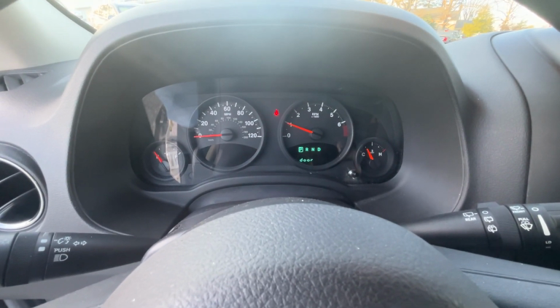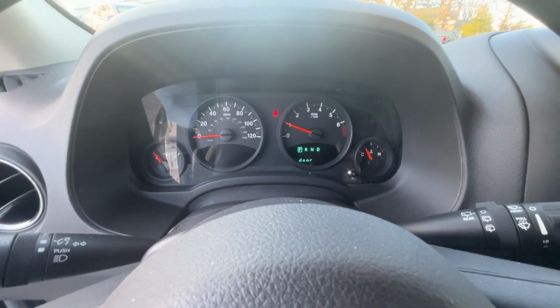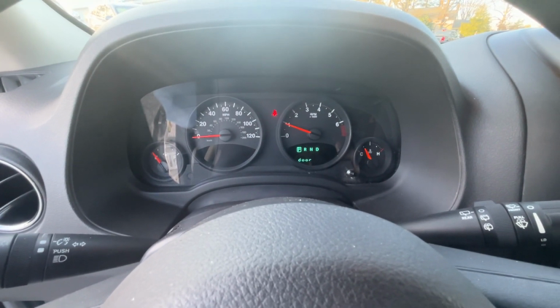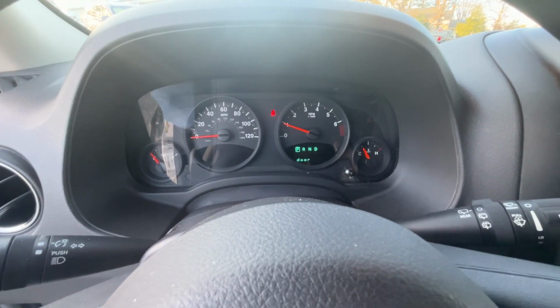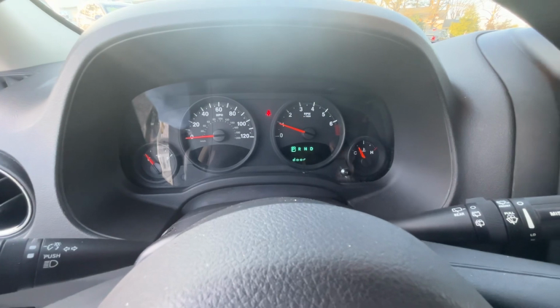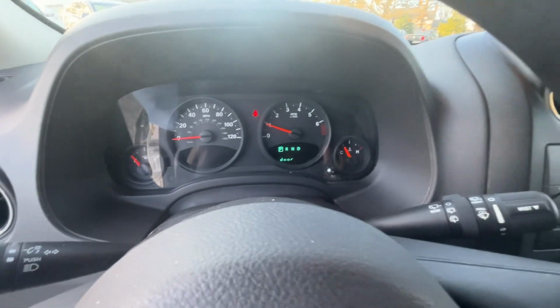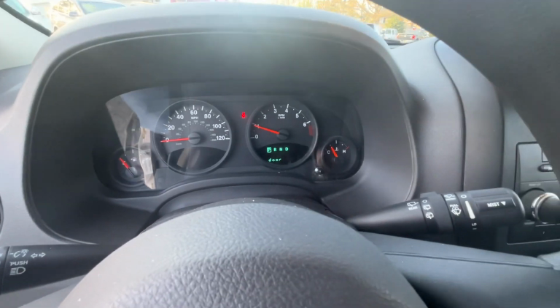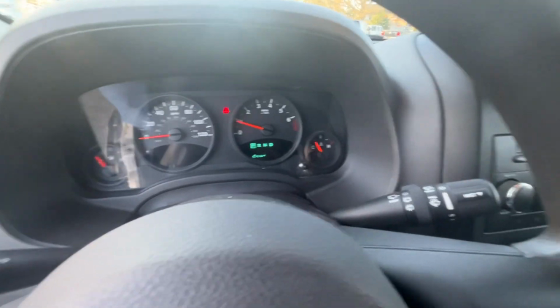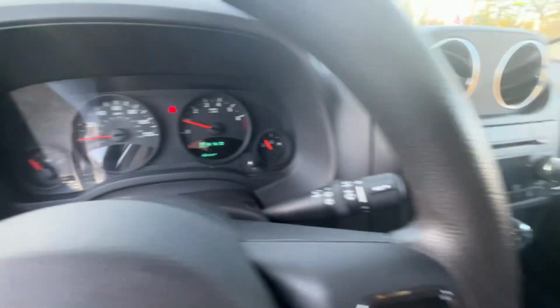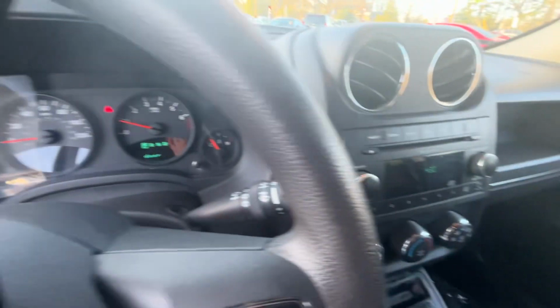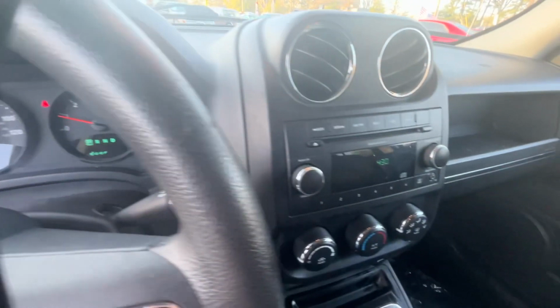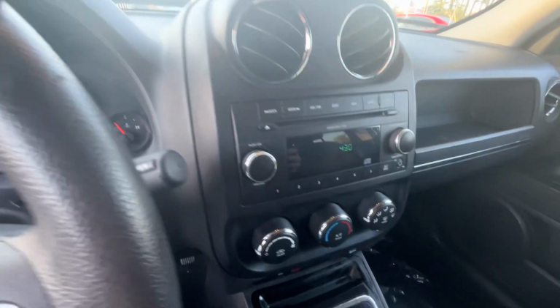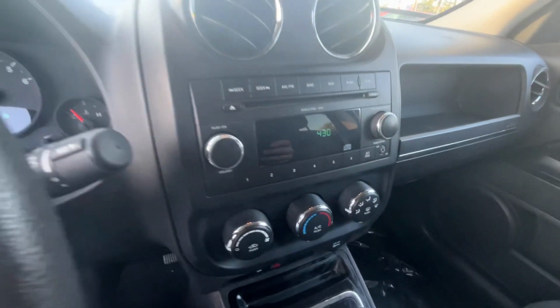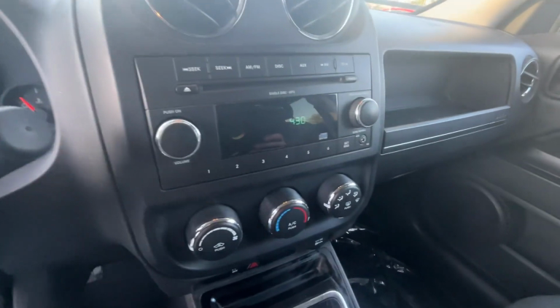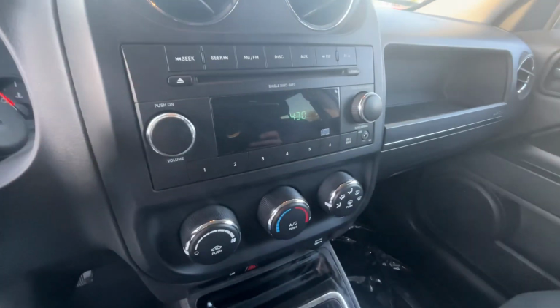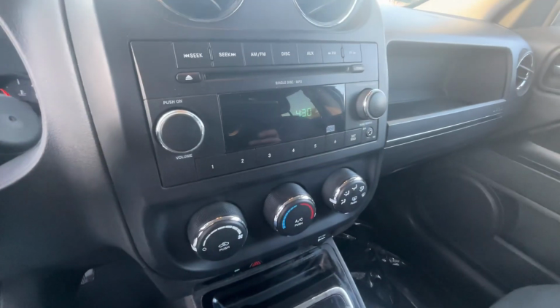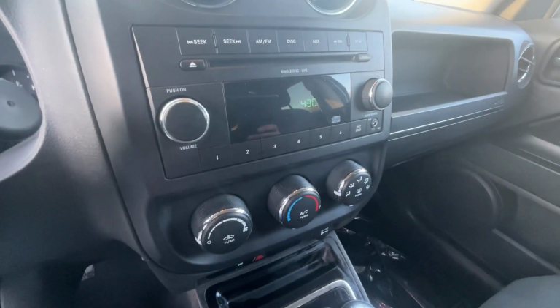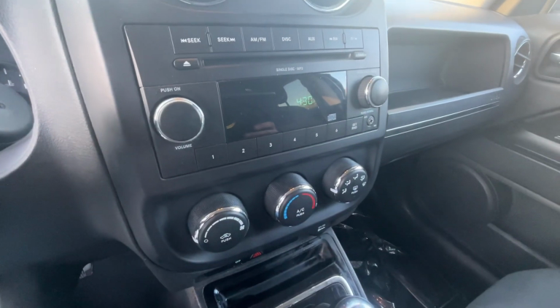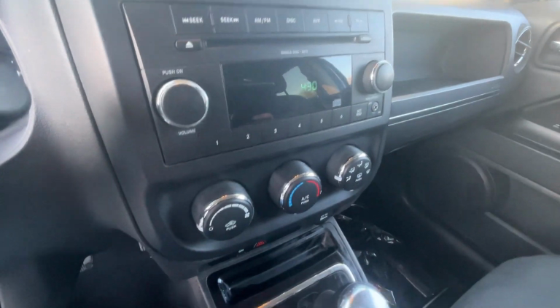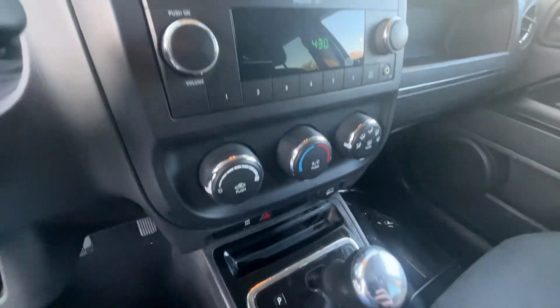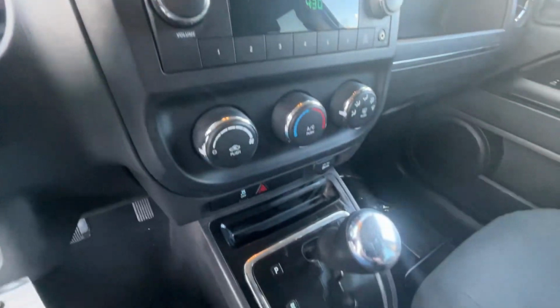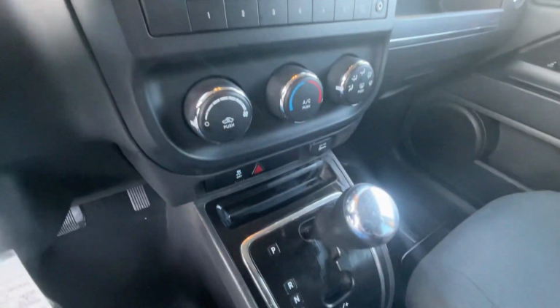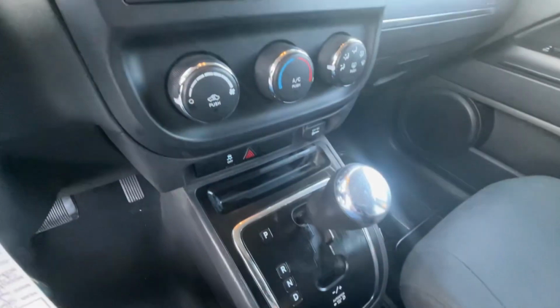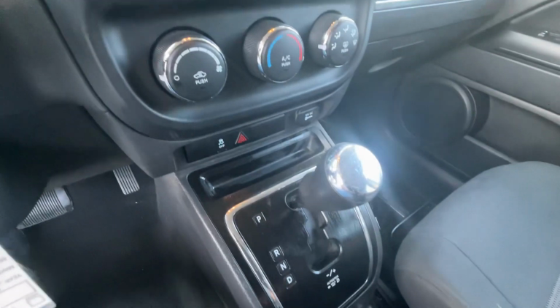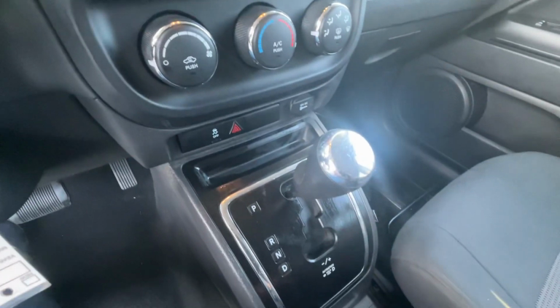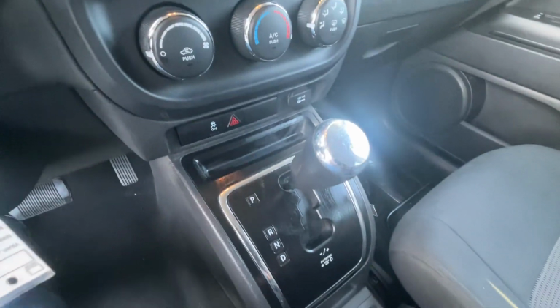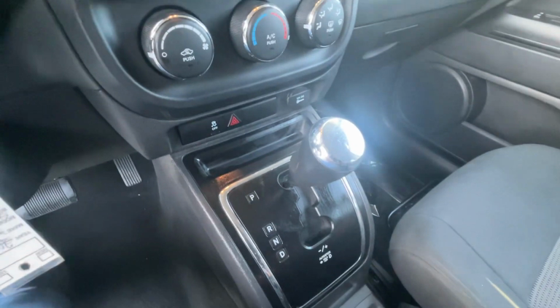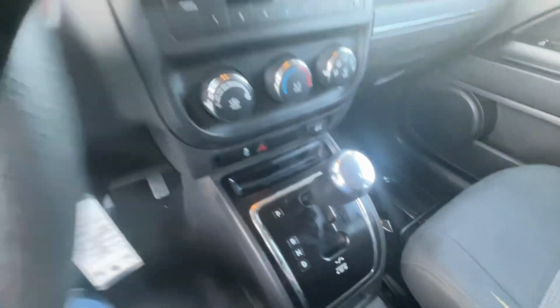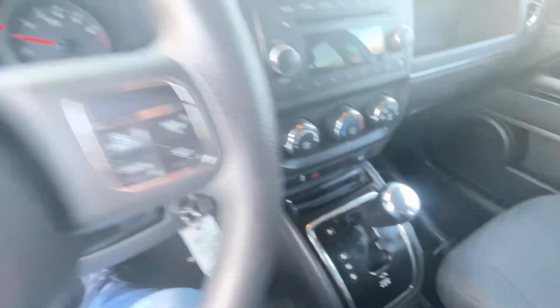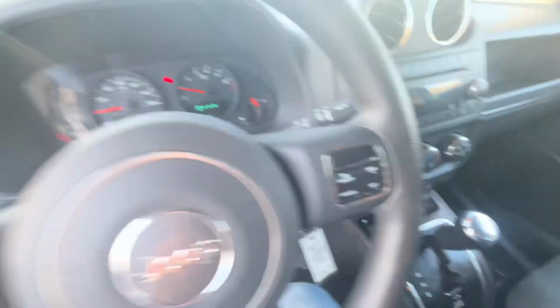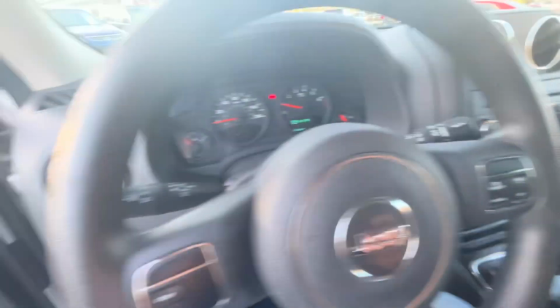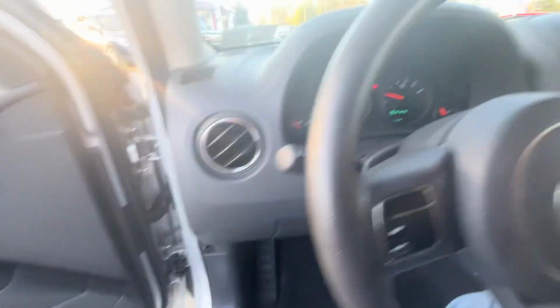No lights on the dash. Just good basic transportation.